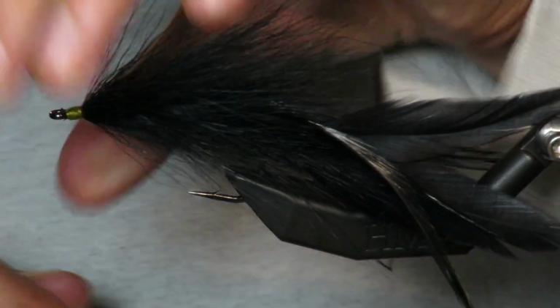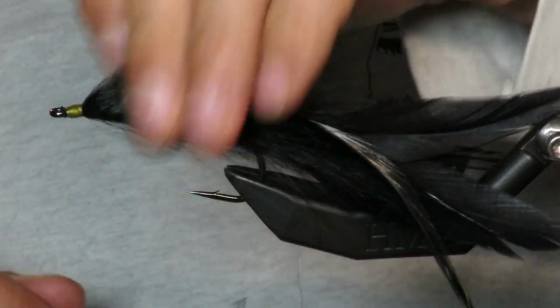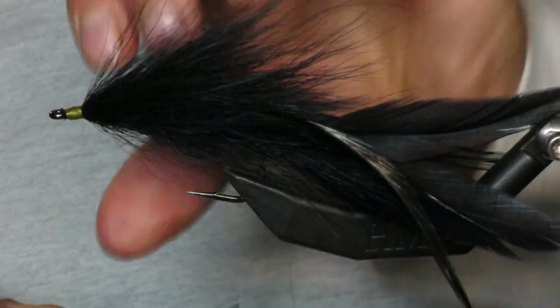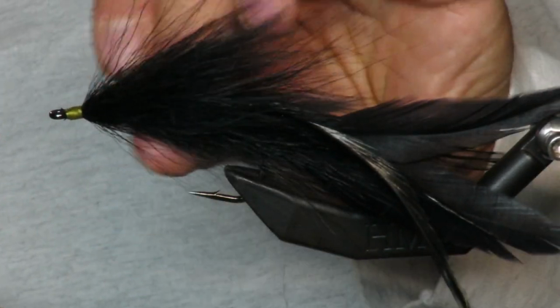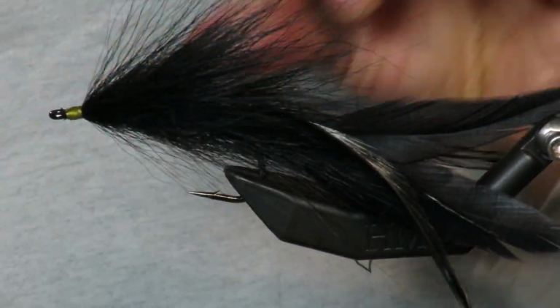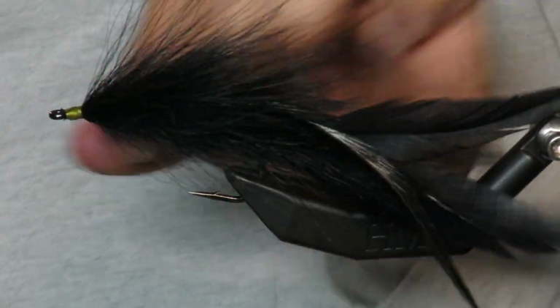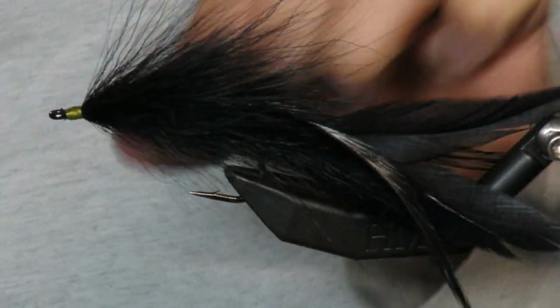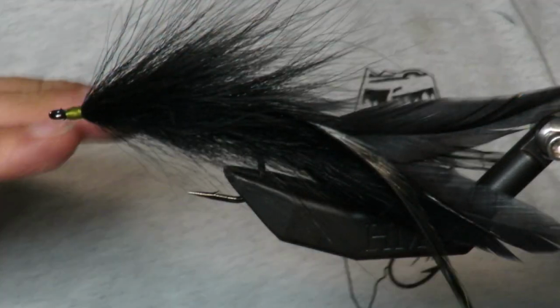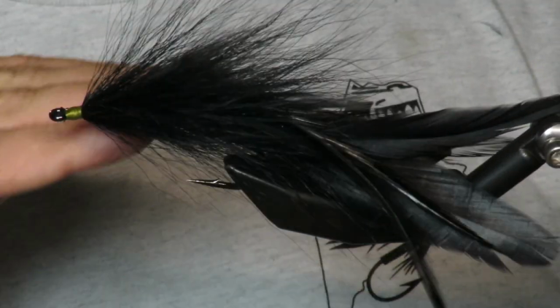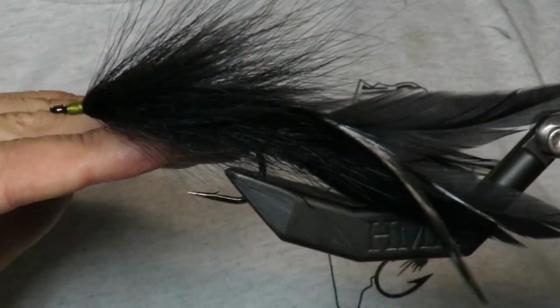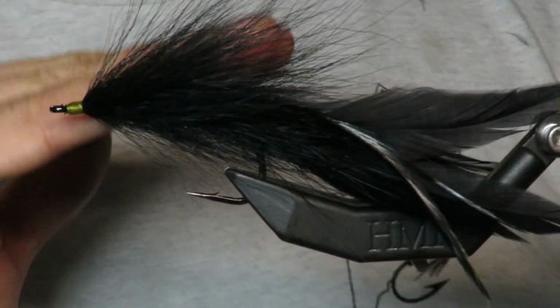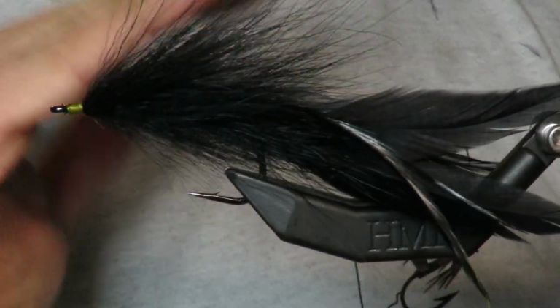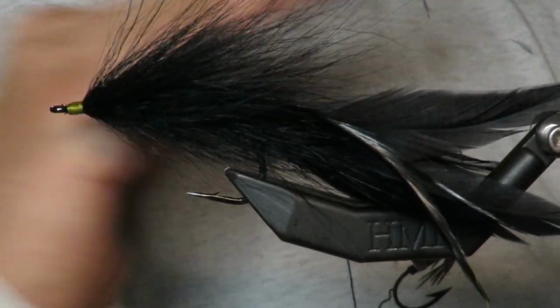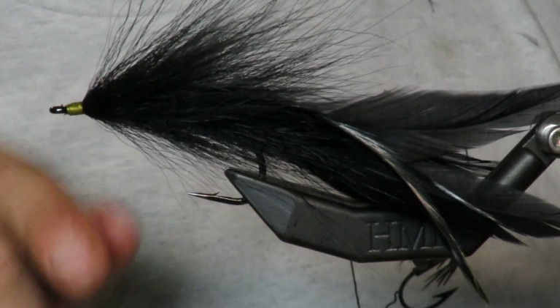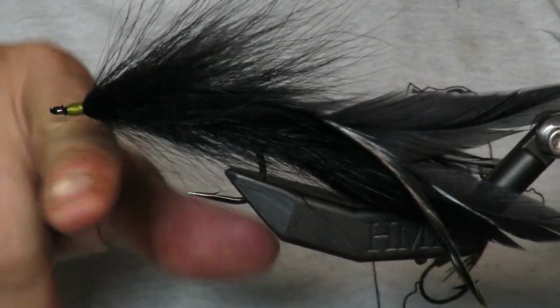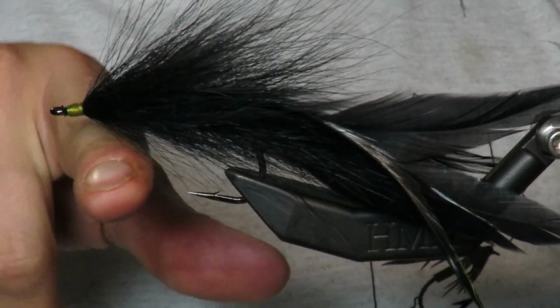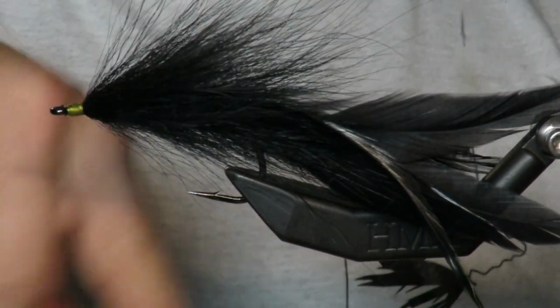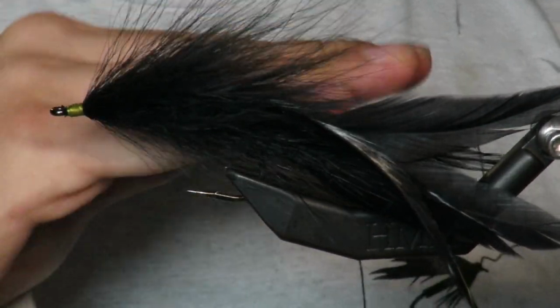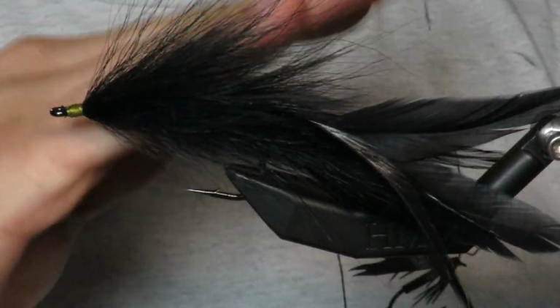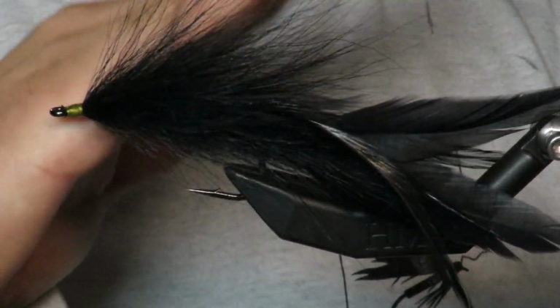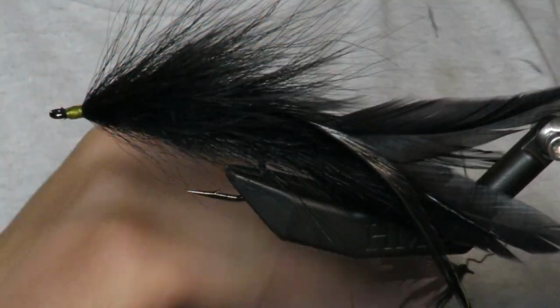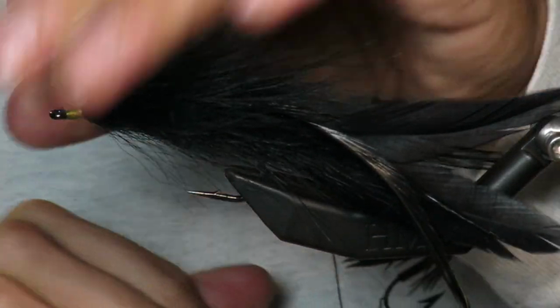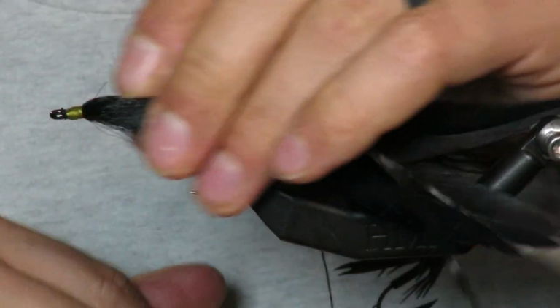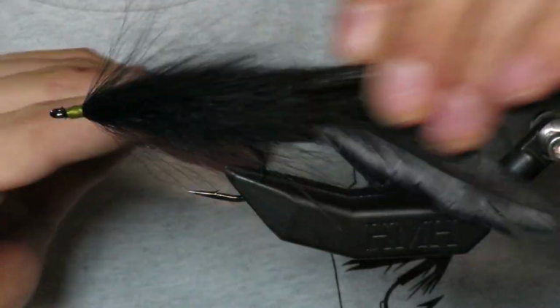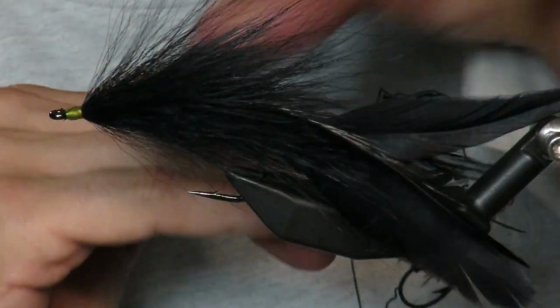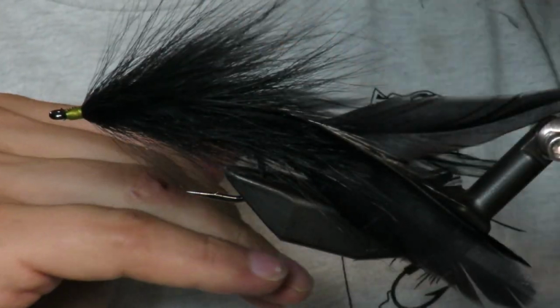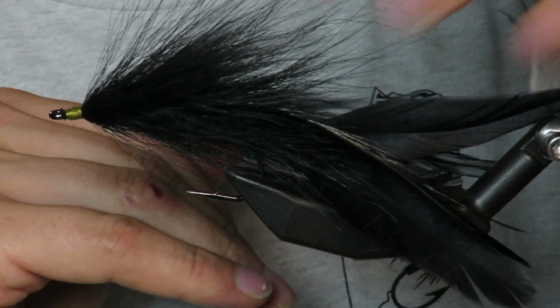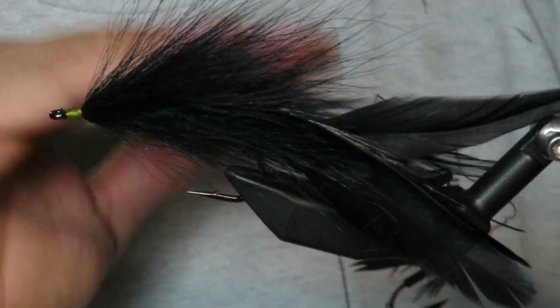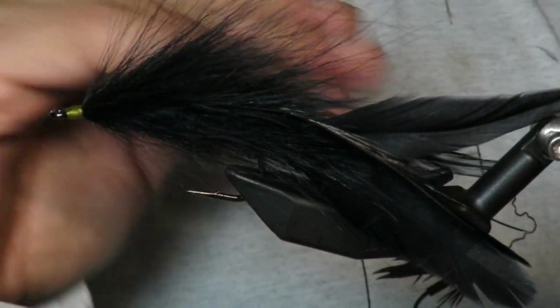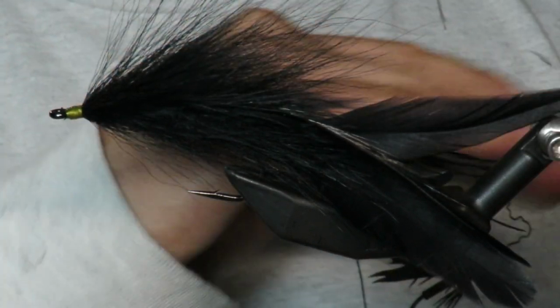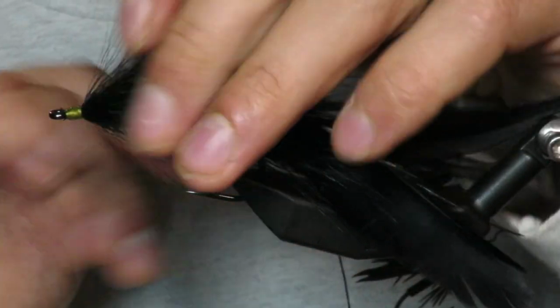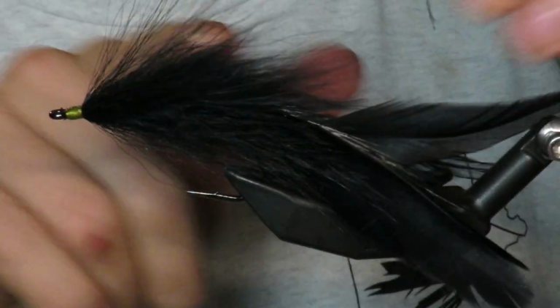You can kind of see what's happening: we have almost a hedgehog look. The bottom's not as flared but it's sort of a hedgehog shape, and that marabou will be very flowy throughout the body on the top half.